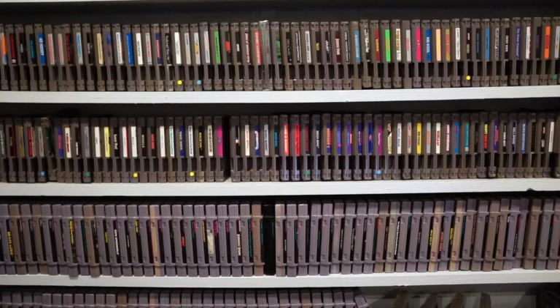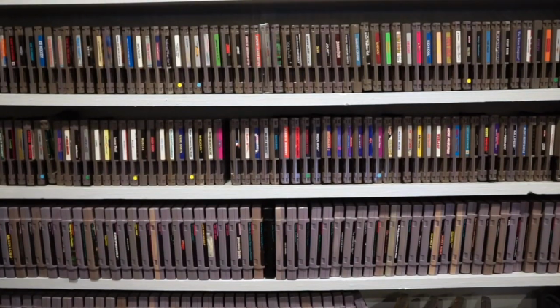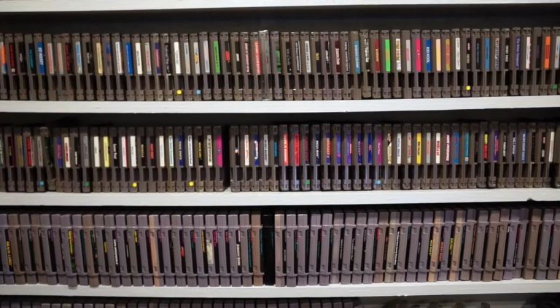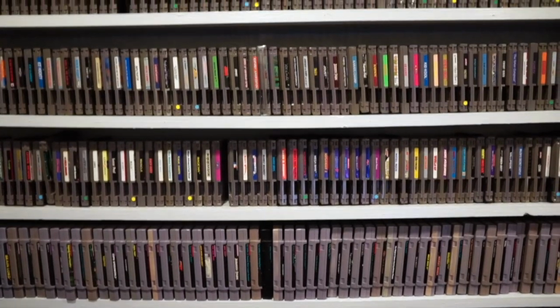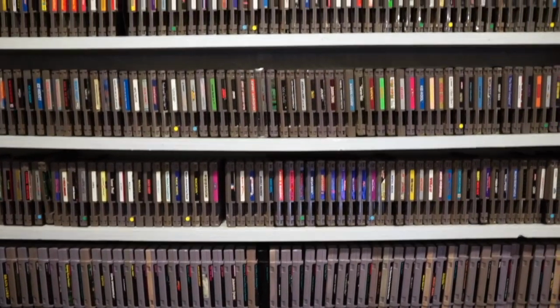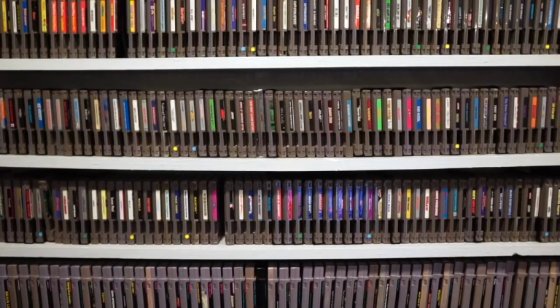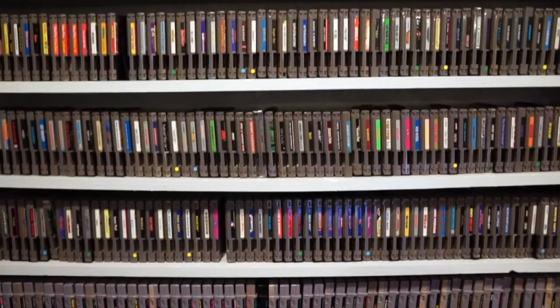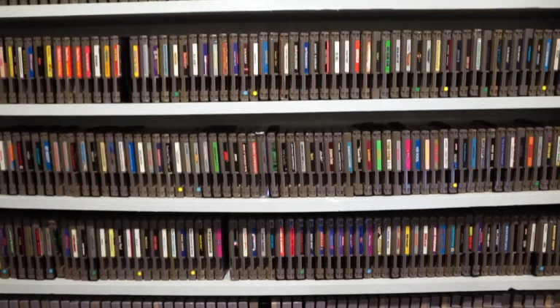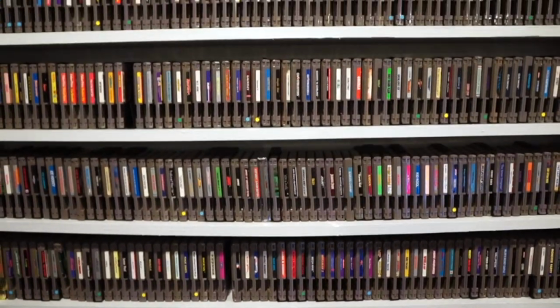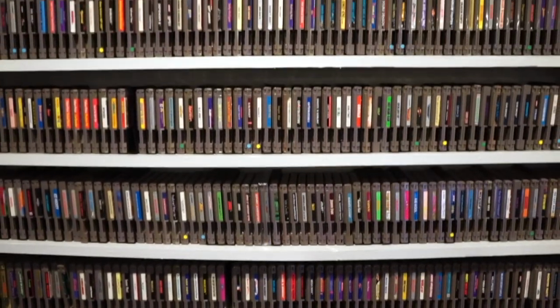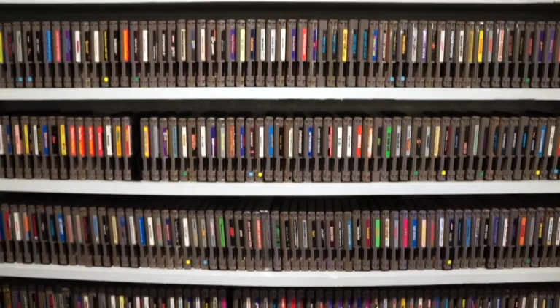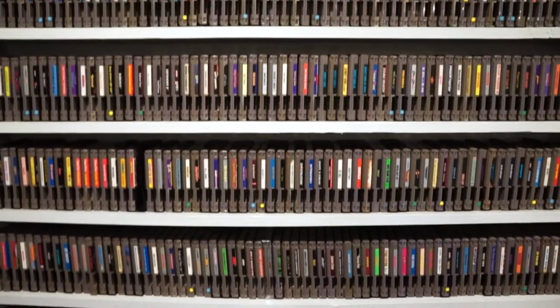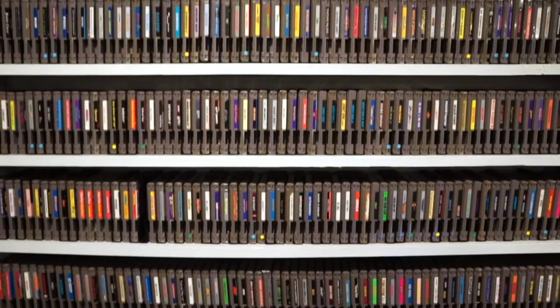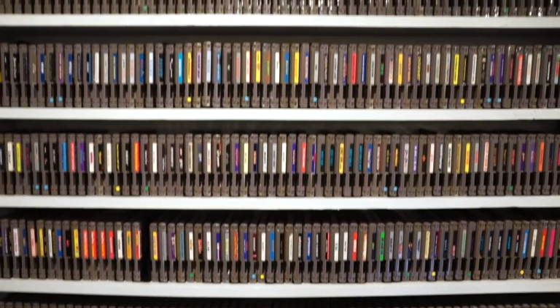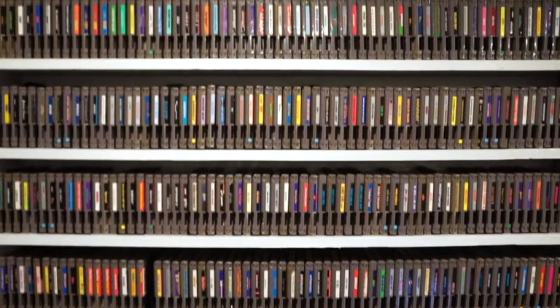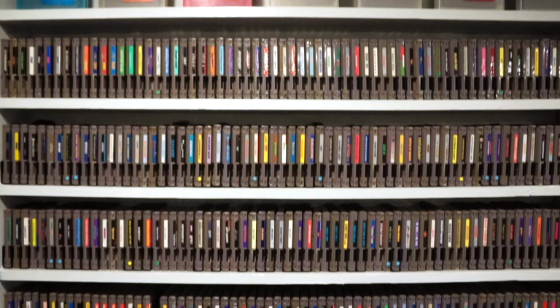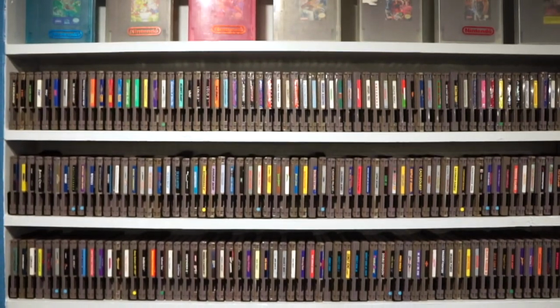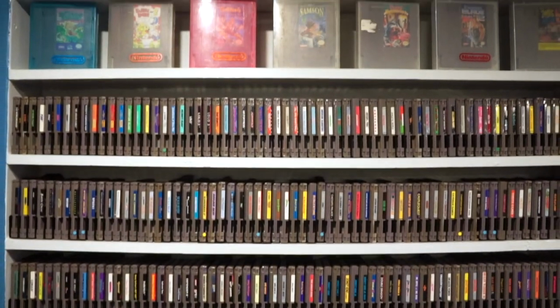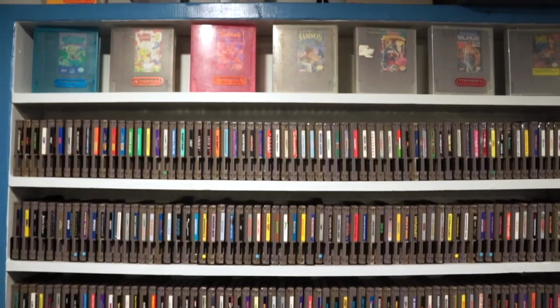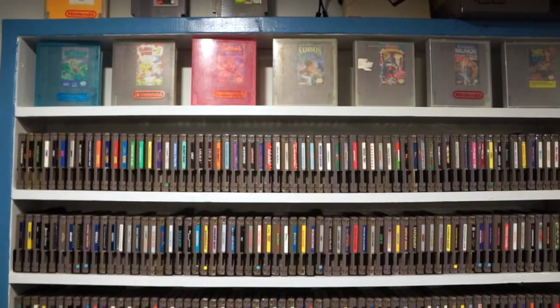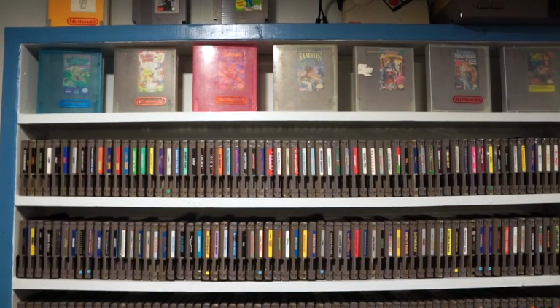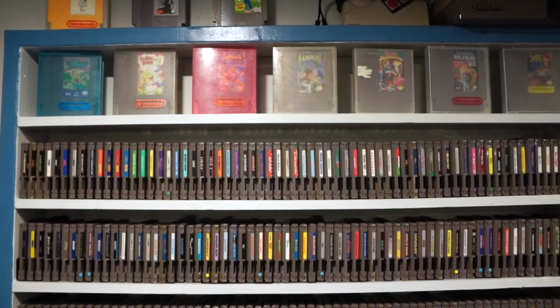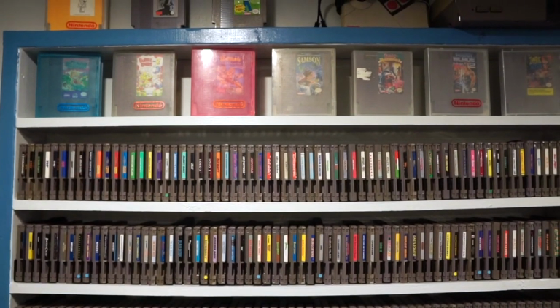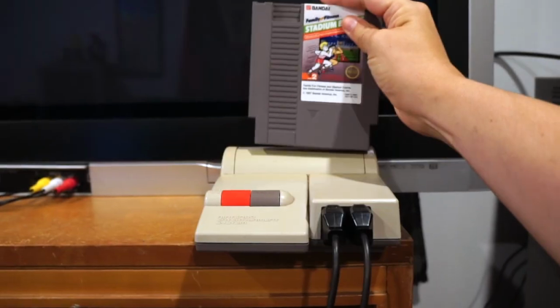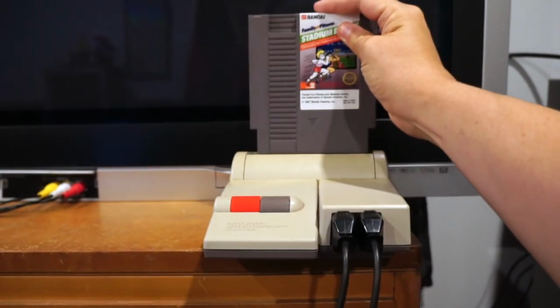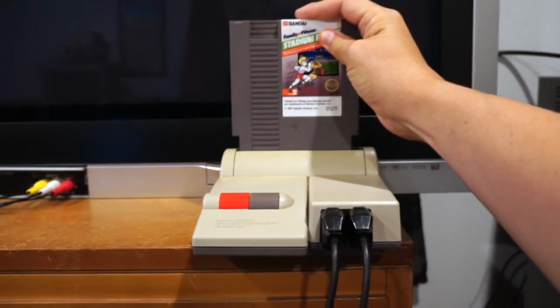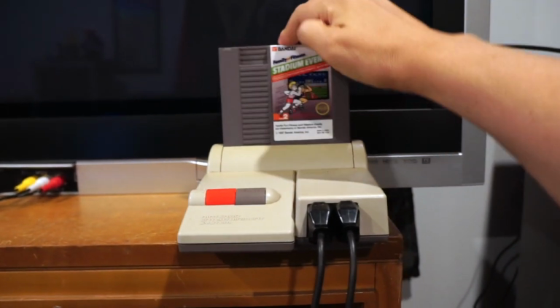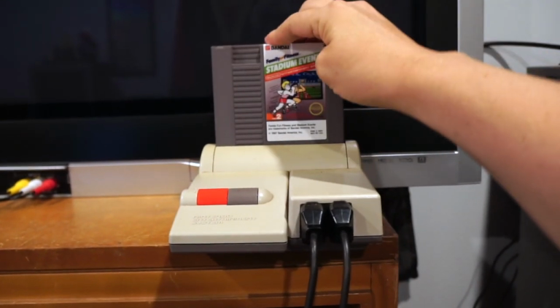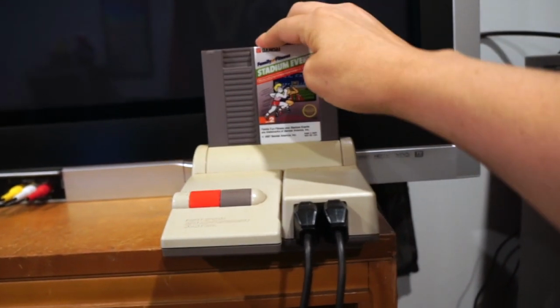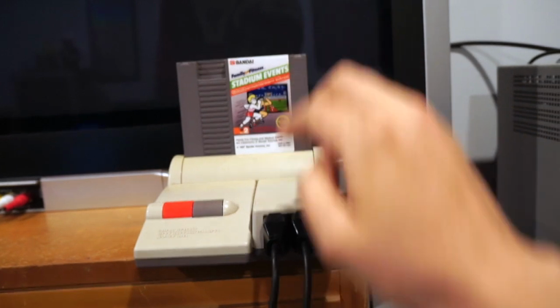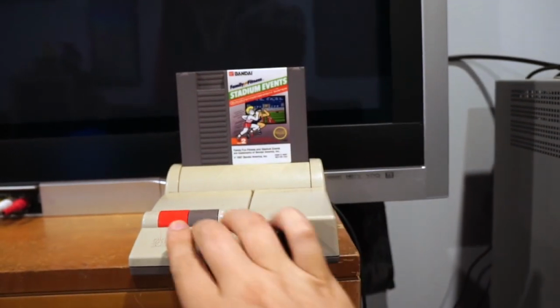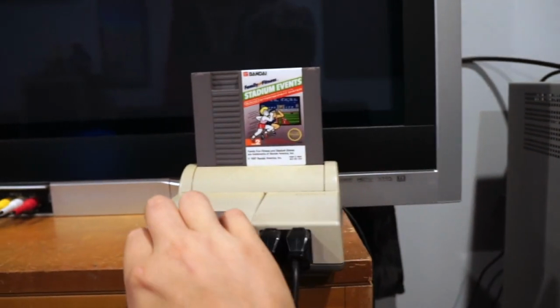As of right now, I have every single official game released in North America, which is about 700 titles in total, except for one — which if you know much about collecting NES games you can probably guess — and that is Stadium Events.